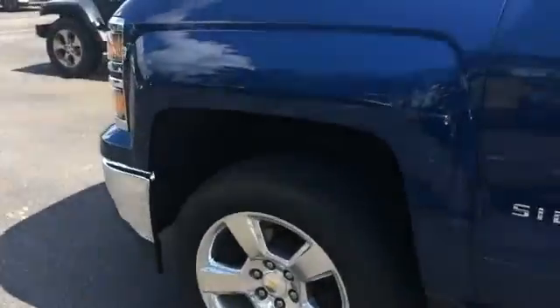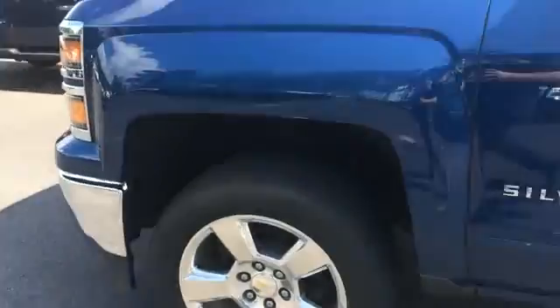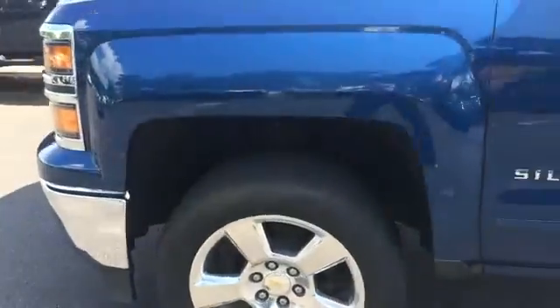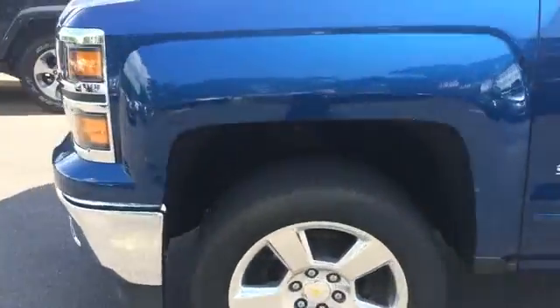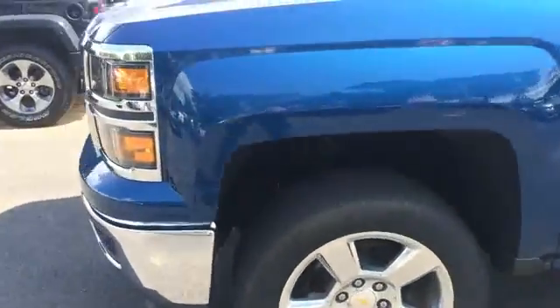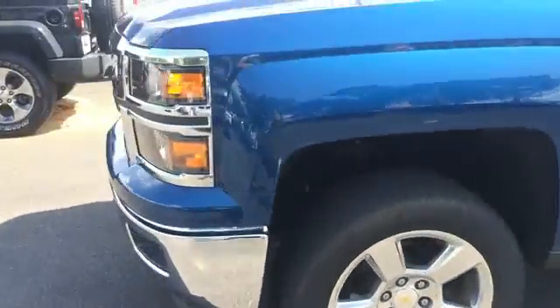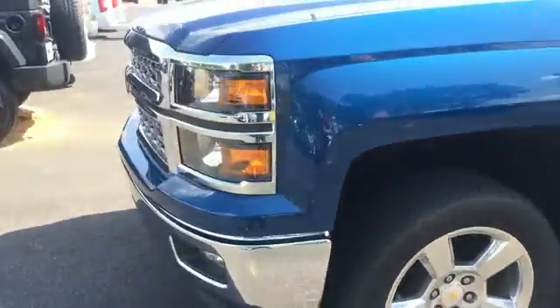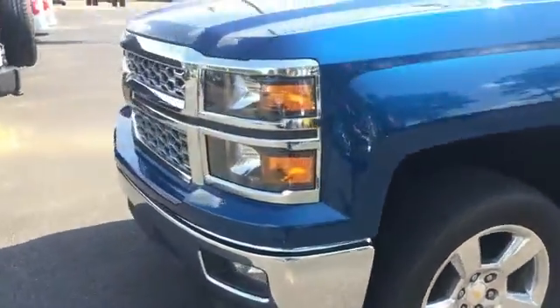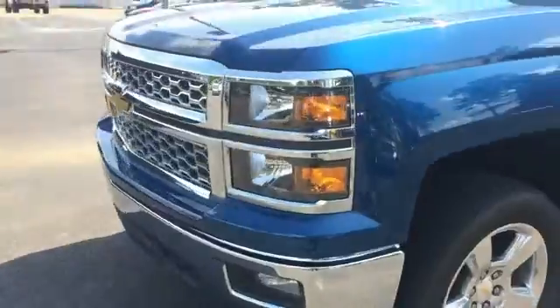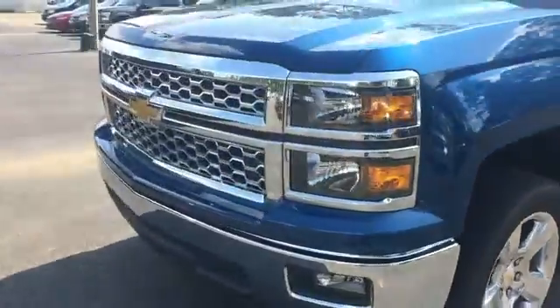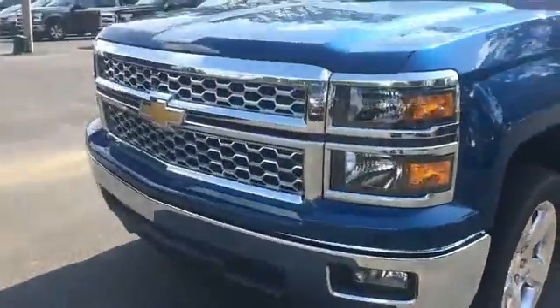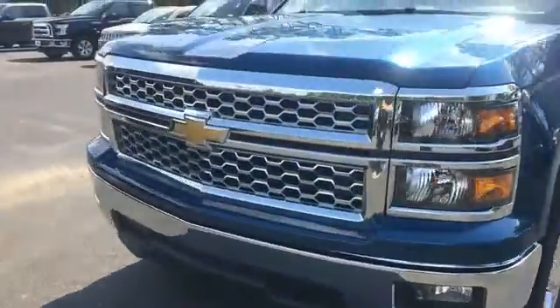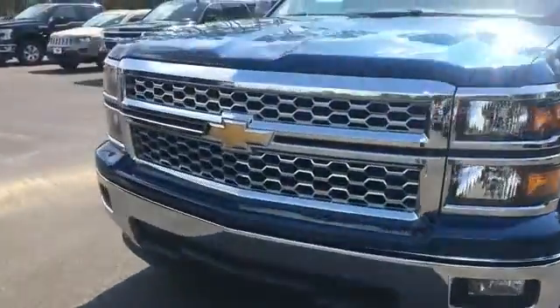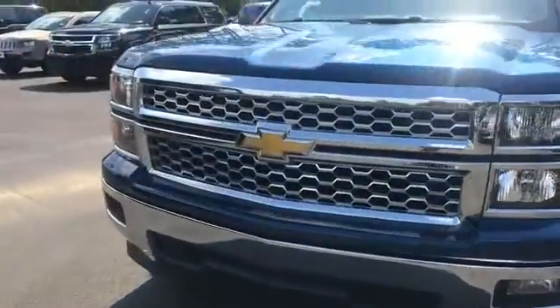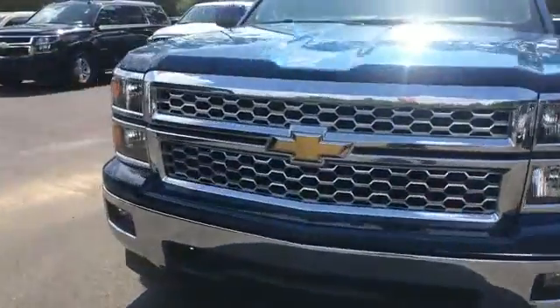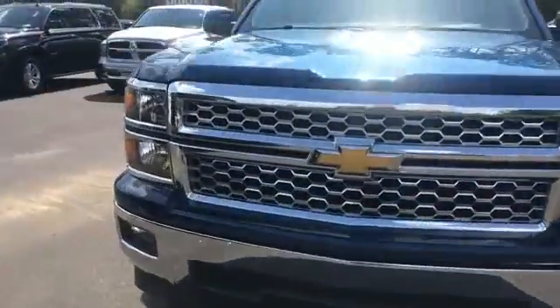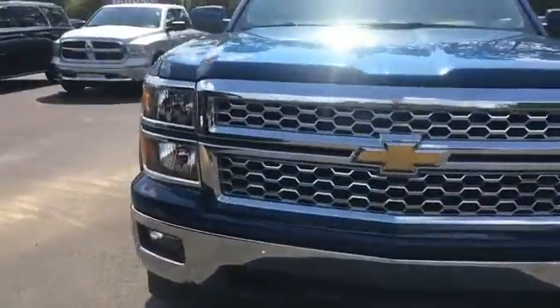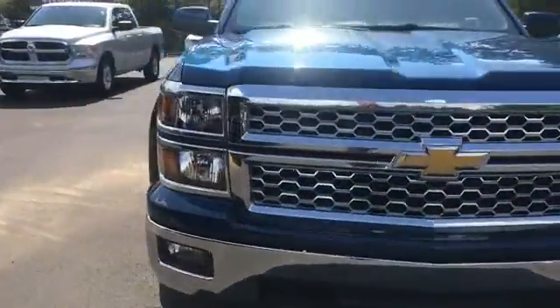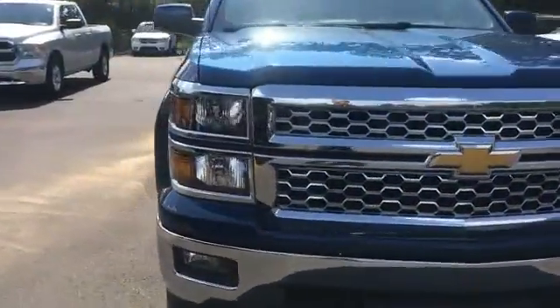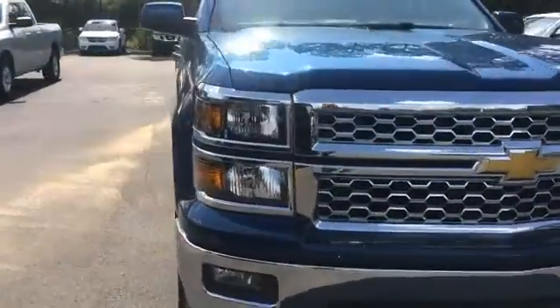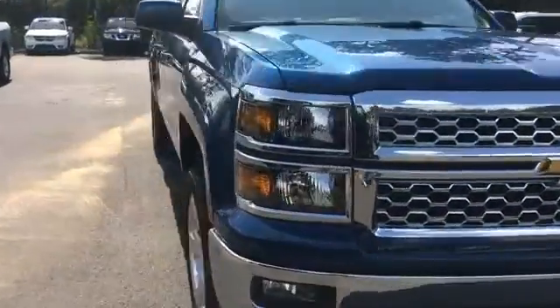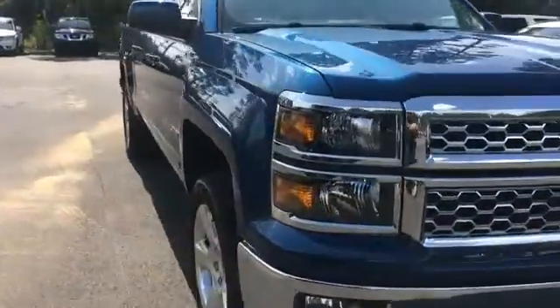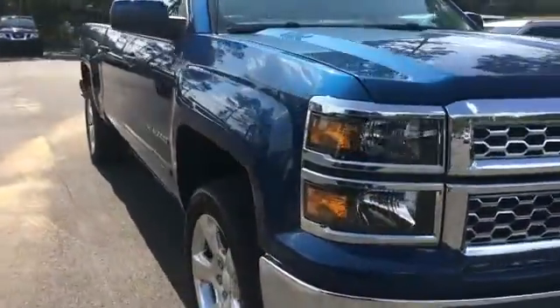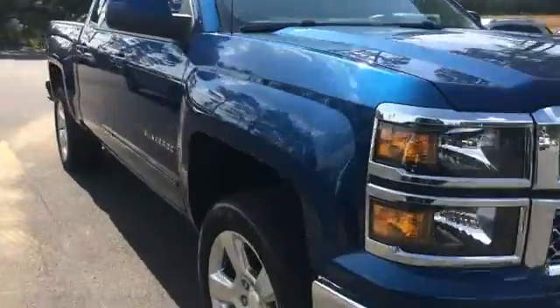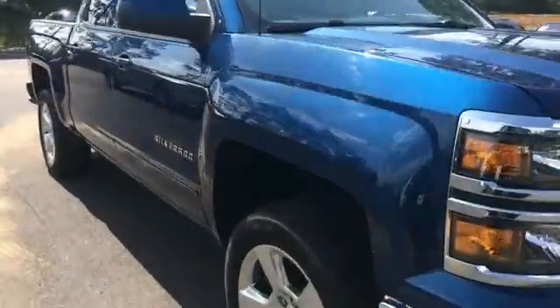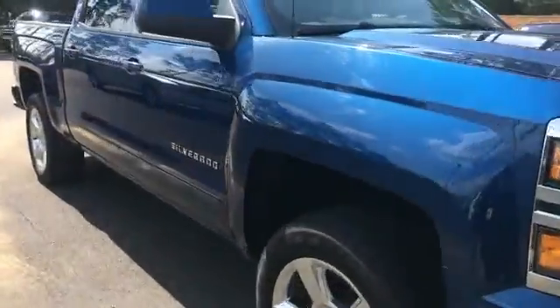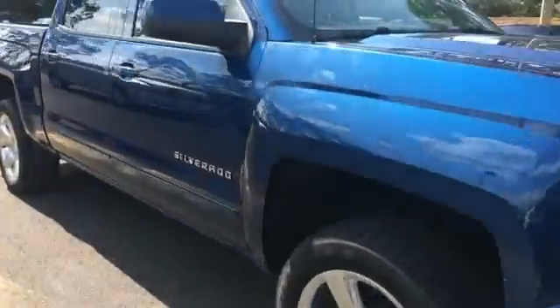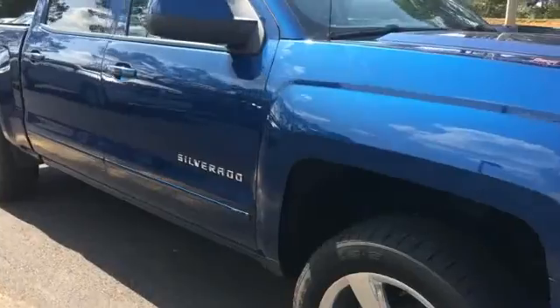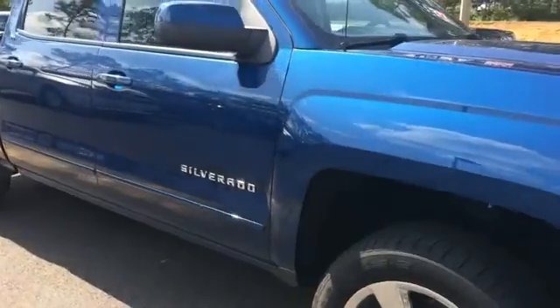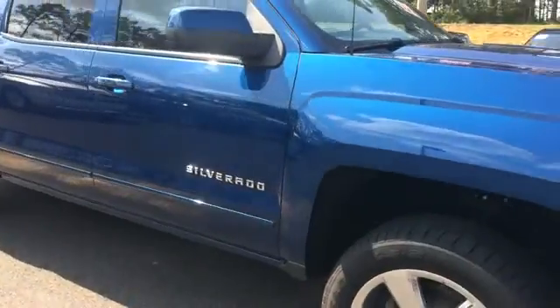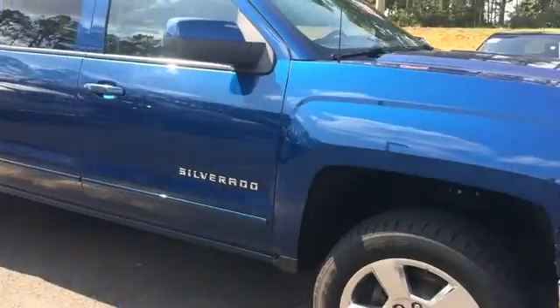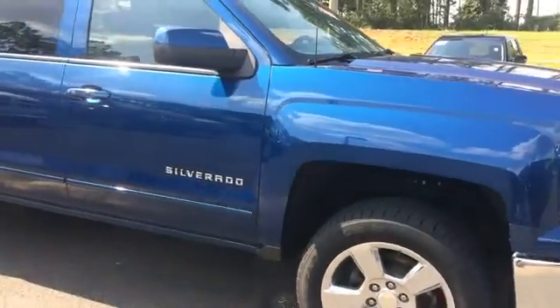Just a quick look at the Silverado we have here. You can view this and all of our inventory at 1800starbuy.com or you can call us at 1-800-782-7289.